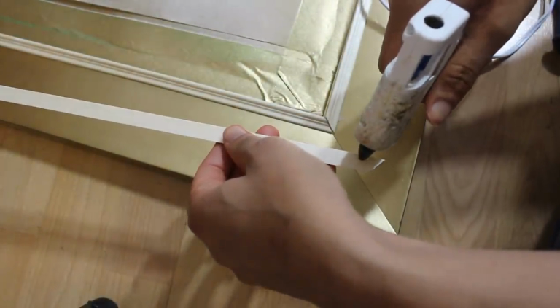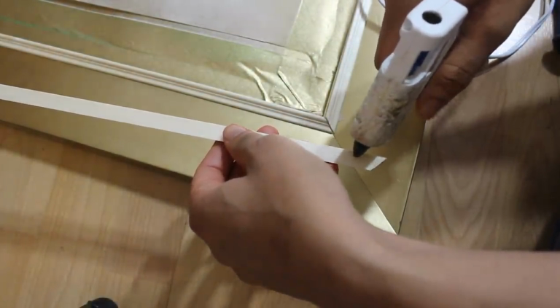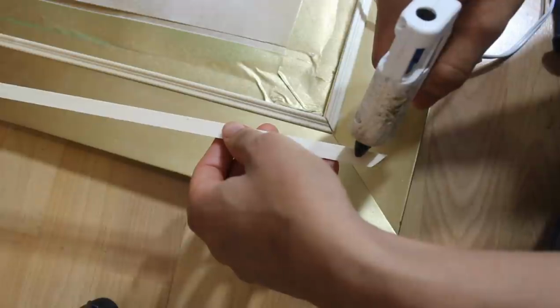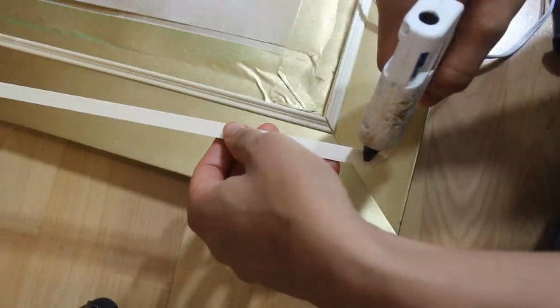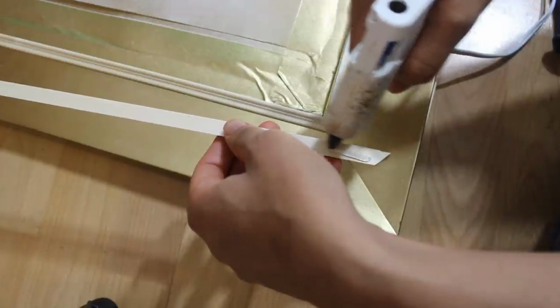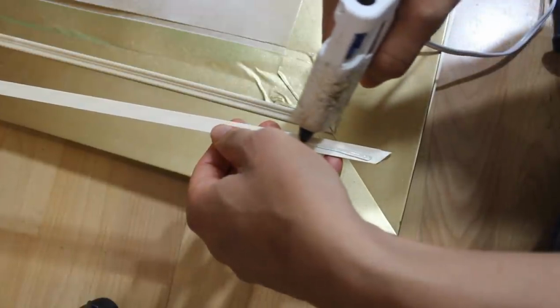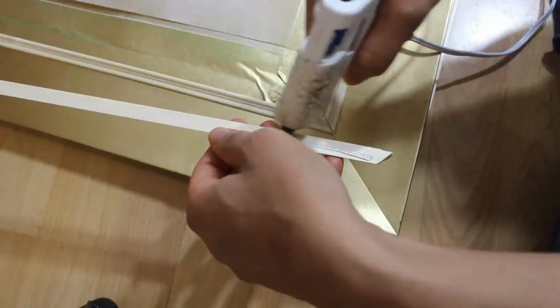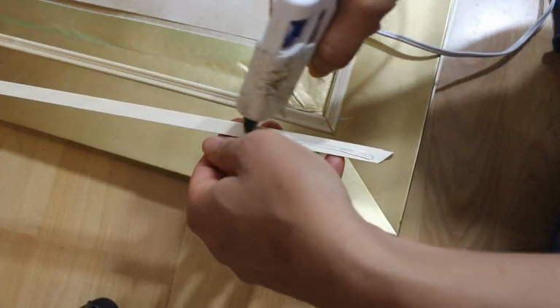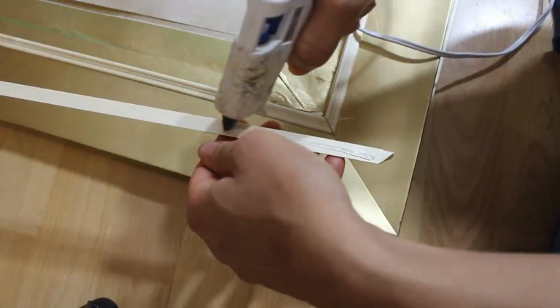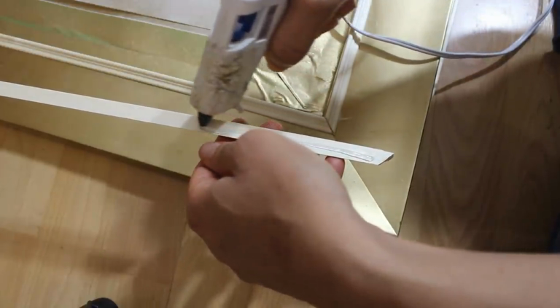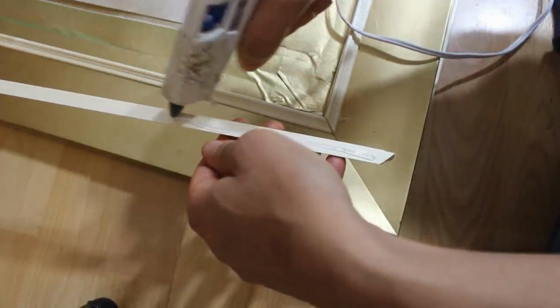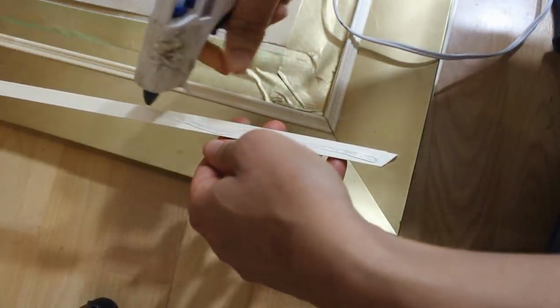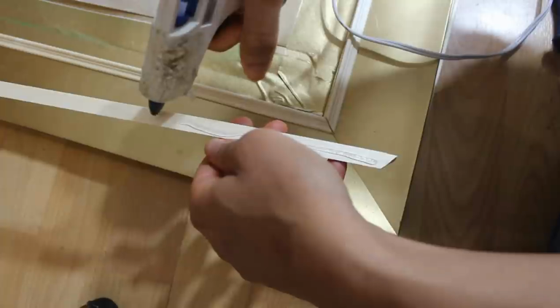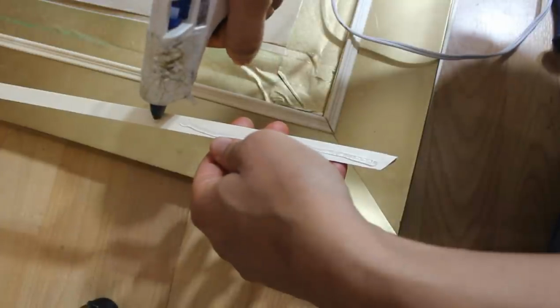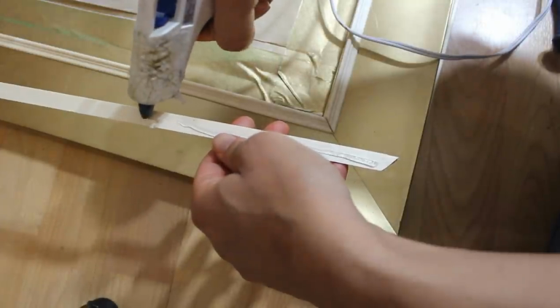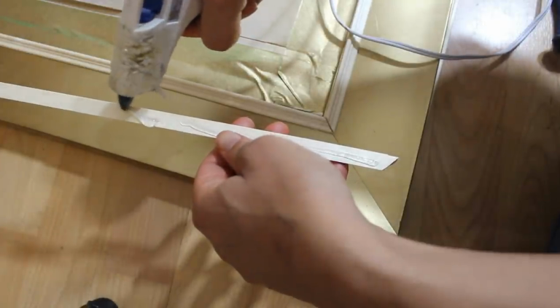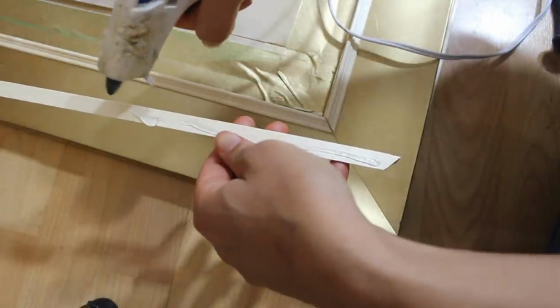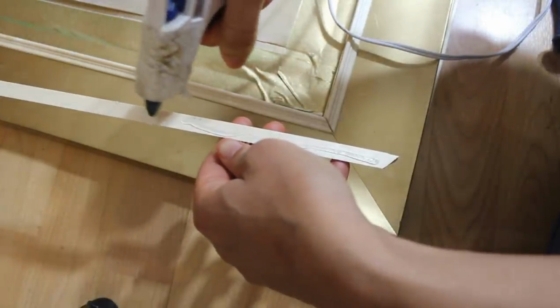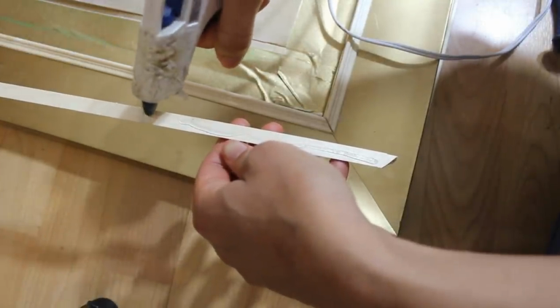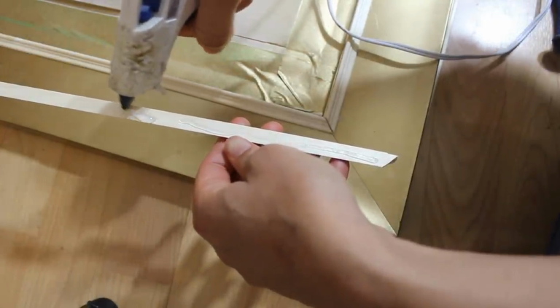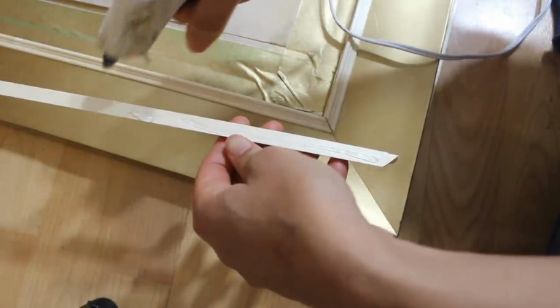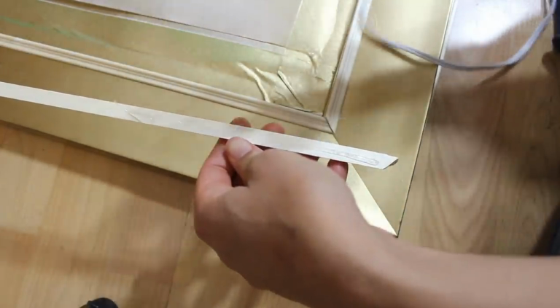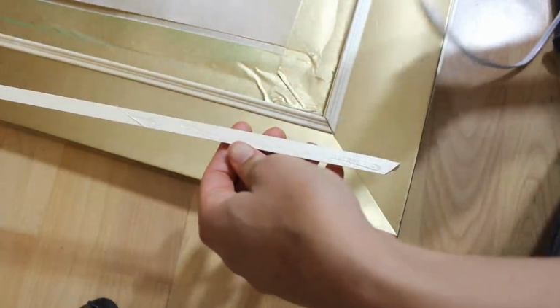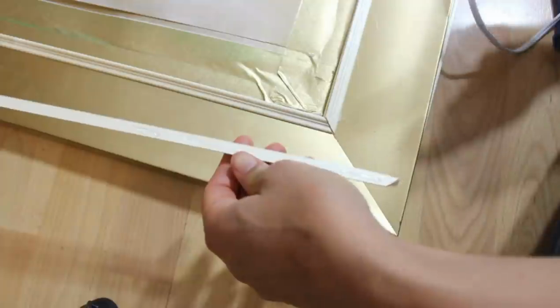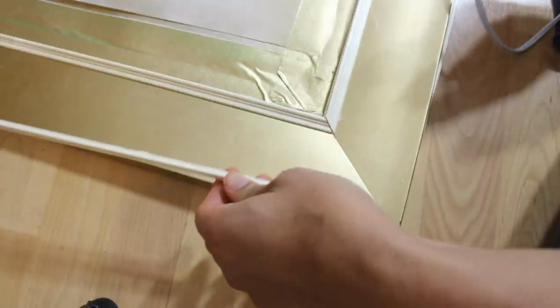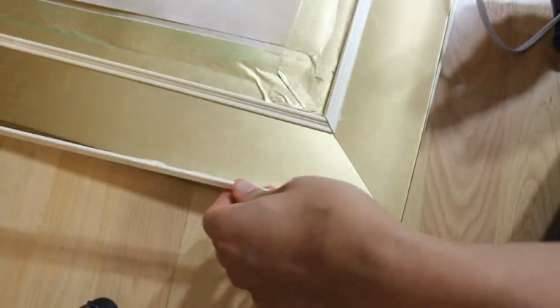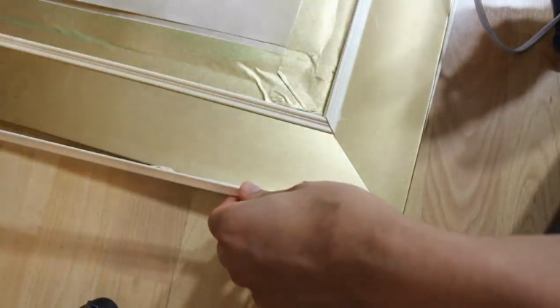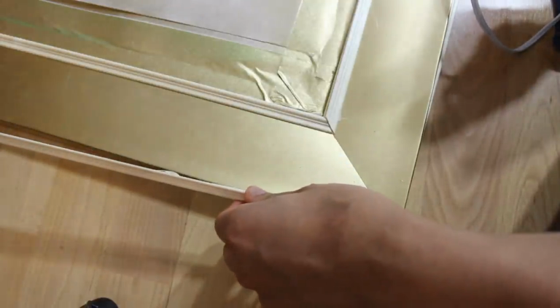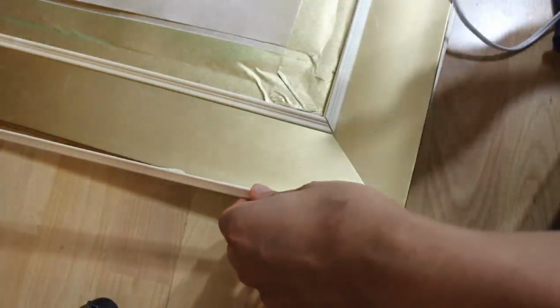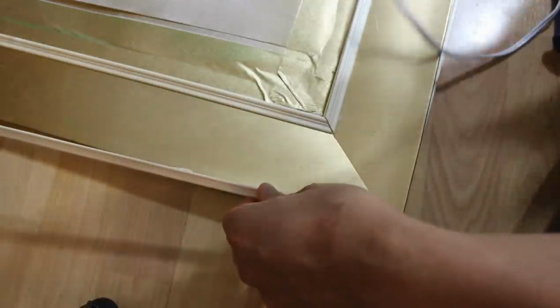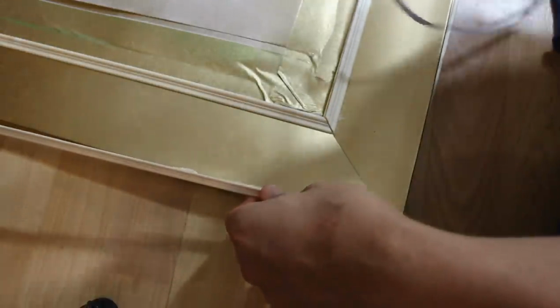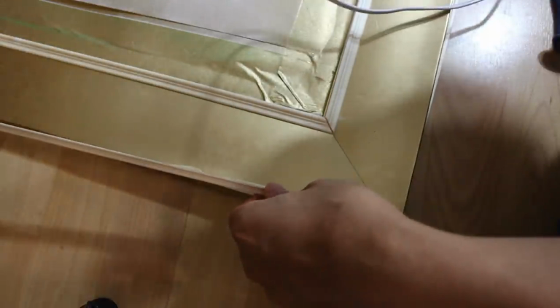For this DIY I'm going to be using half-inch by three-eighths molding from Lowe's. I should have done this before I spray painted it, so just keep that in mind — you probably want to do this beforehand so that you don't have to go back and repaint everything.